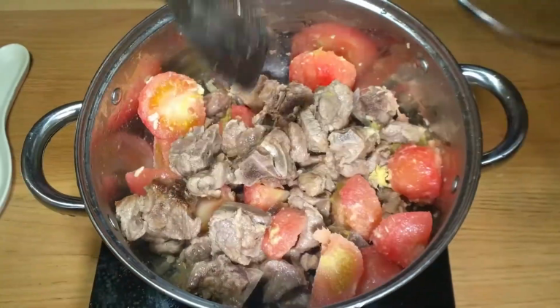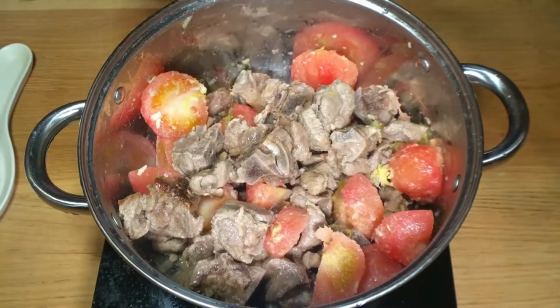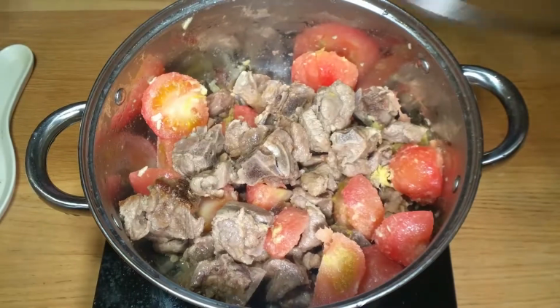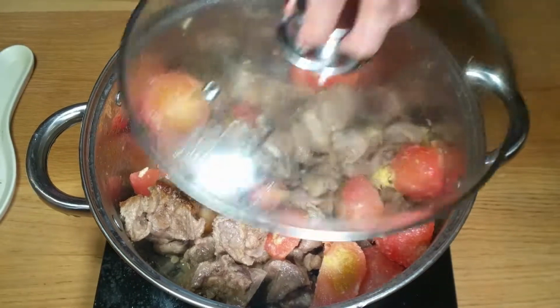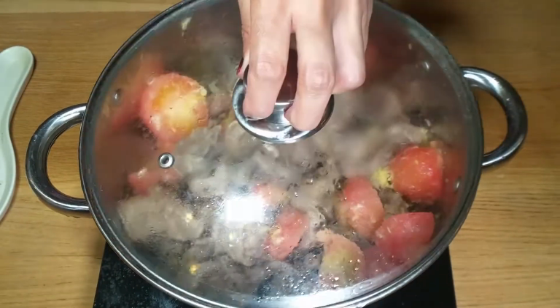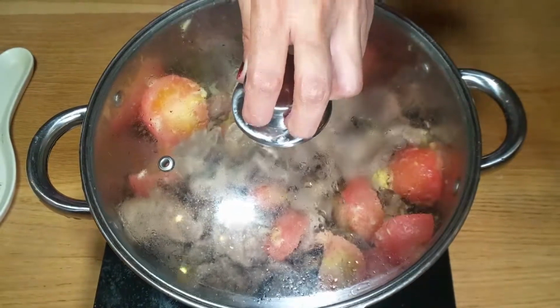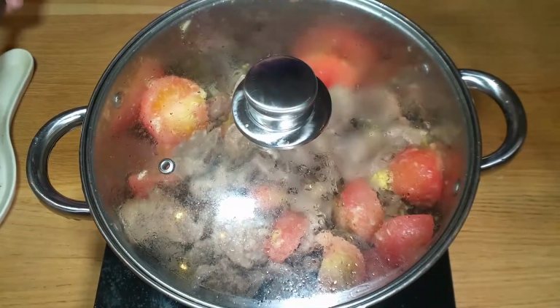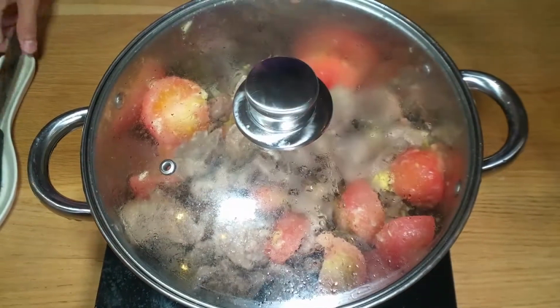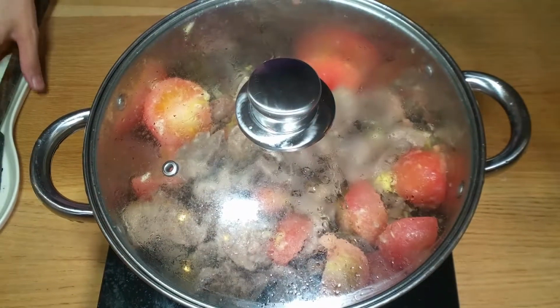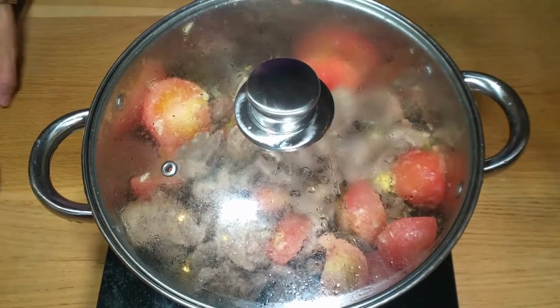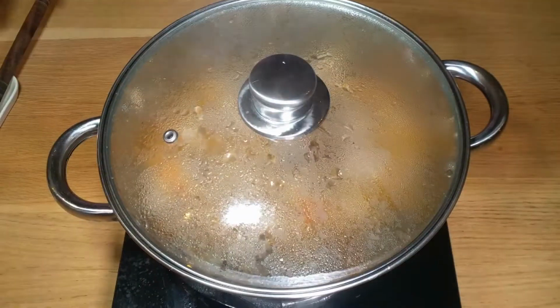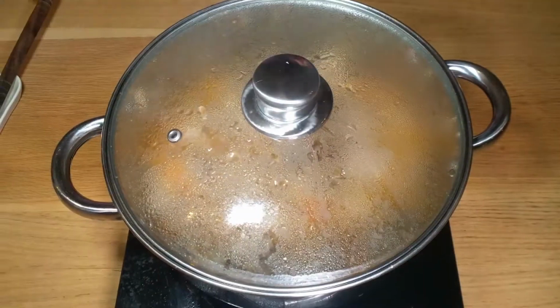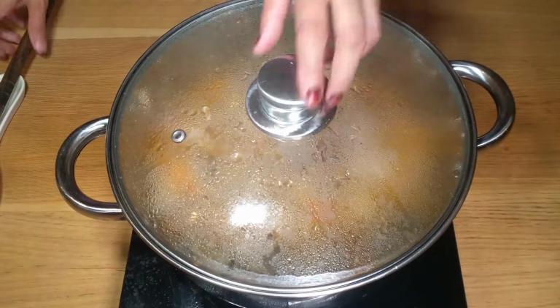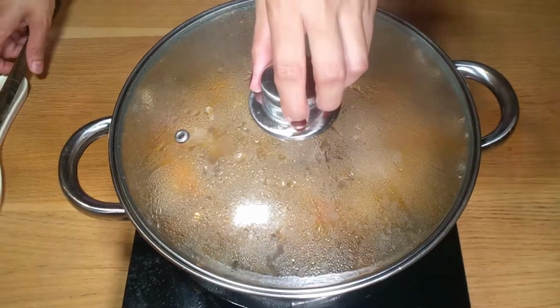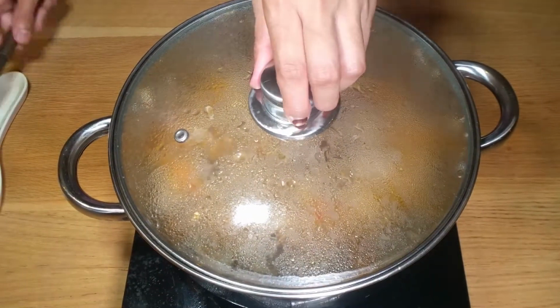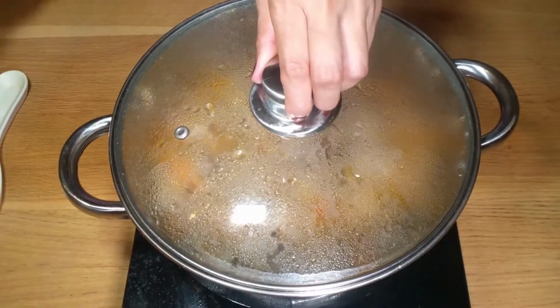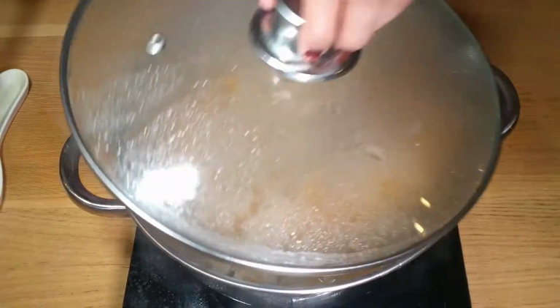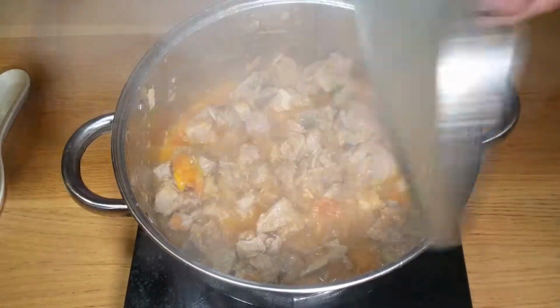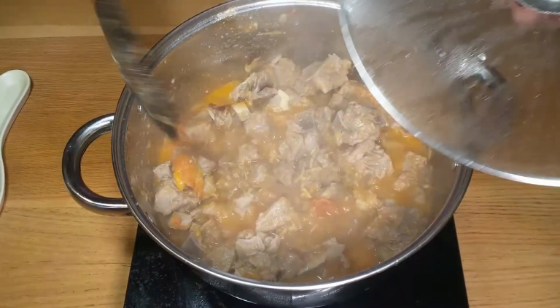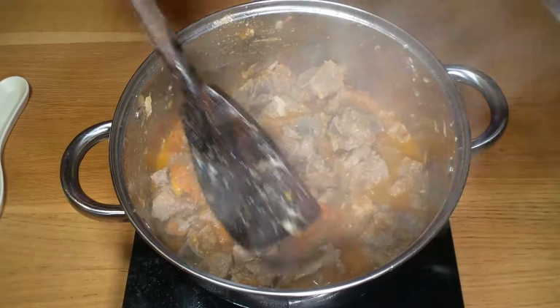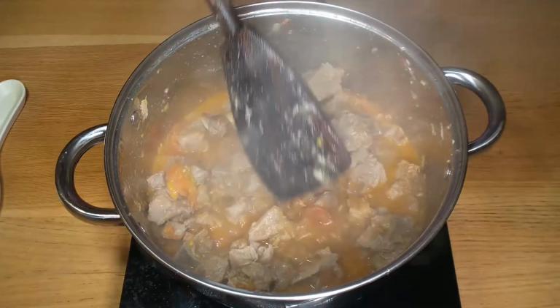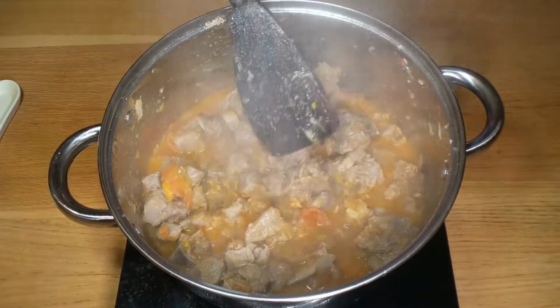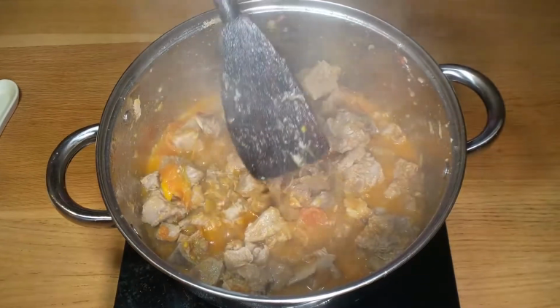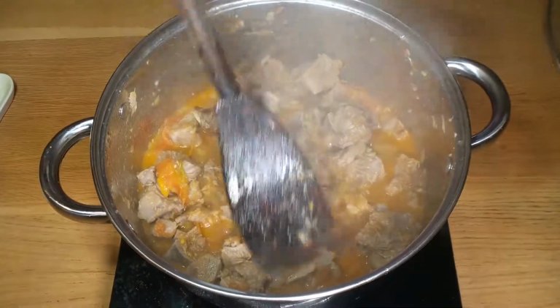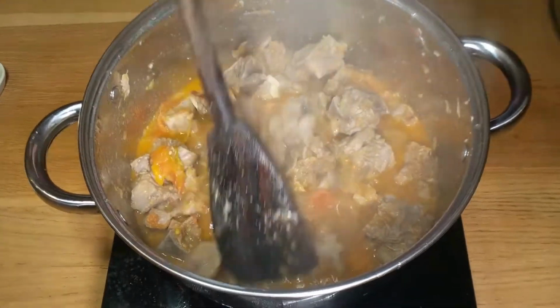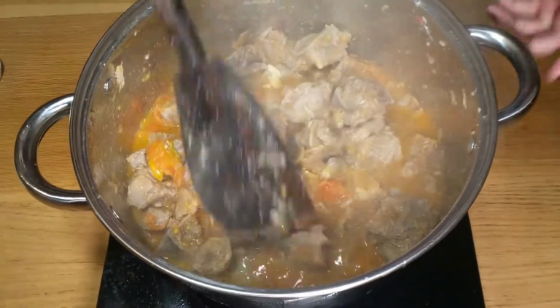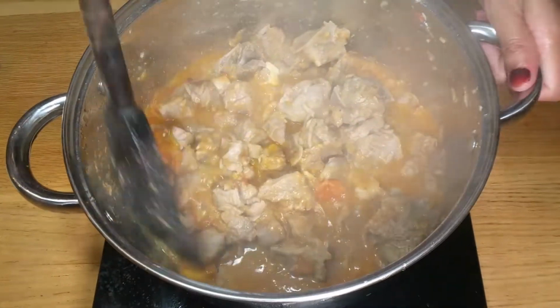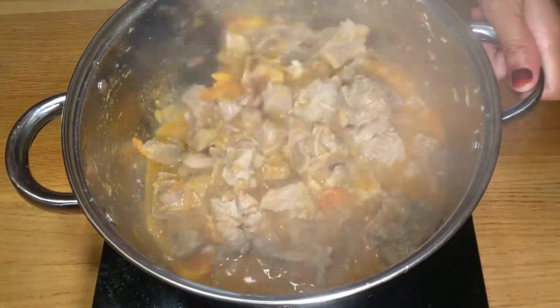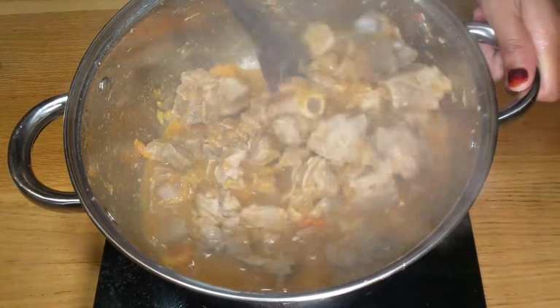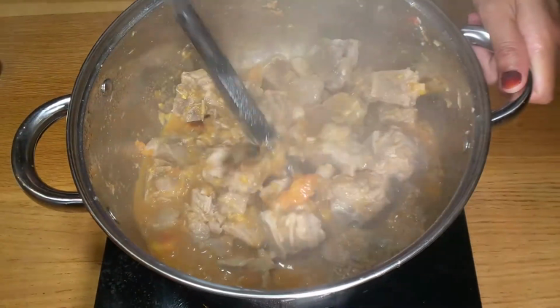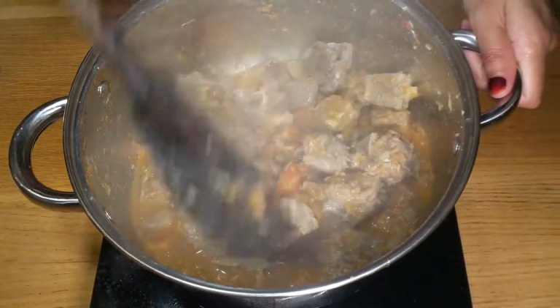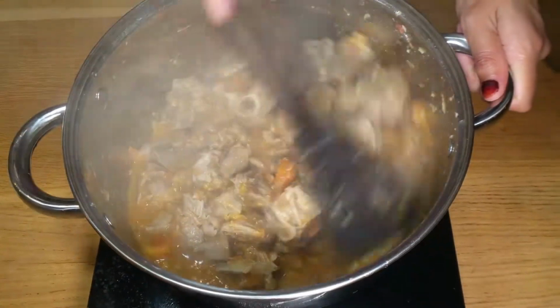Cover and cook for another 10 to 15 minutes. Here you can see our tomatoes are cooked nicely and the meat is also tender.